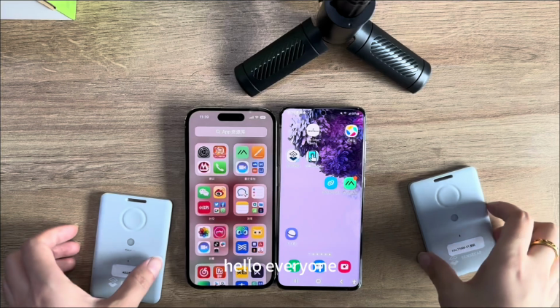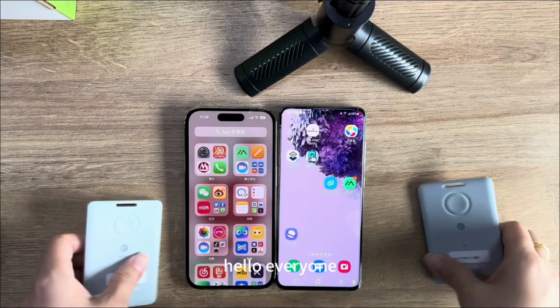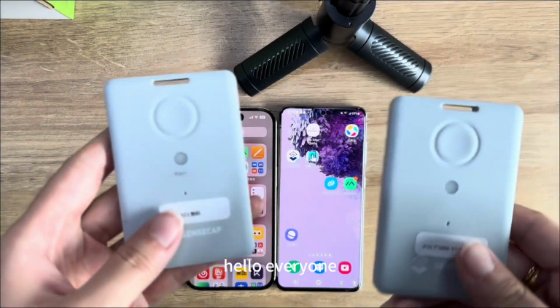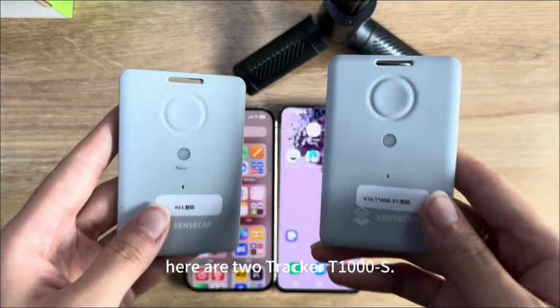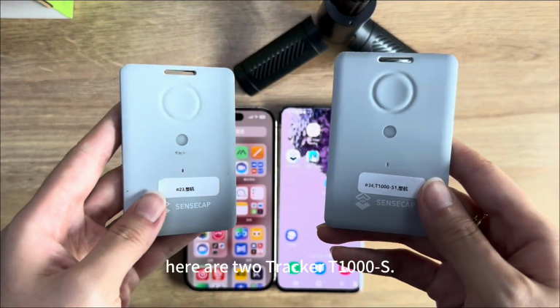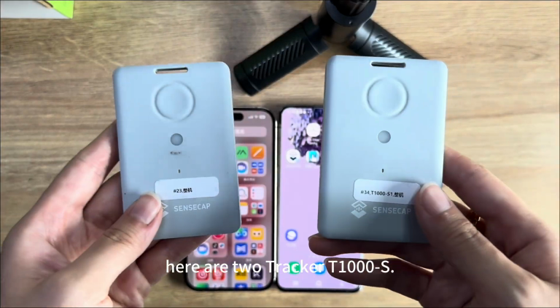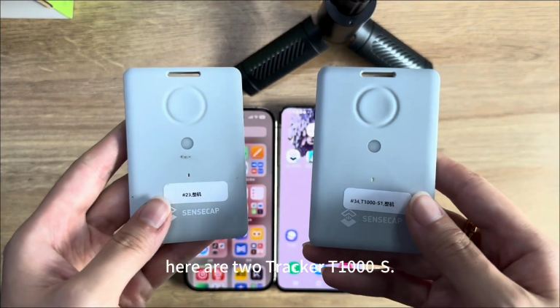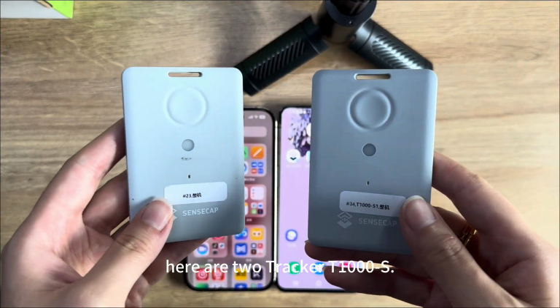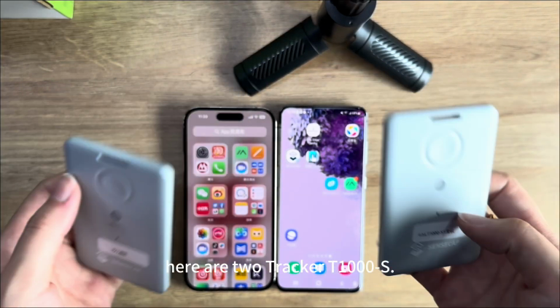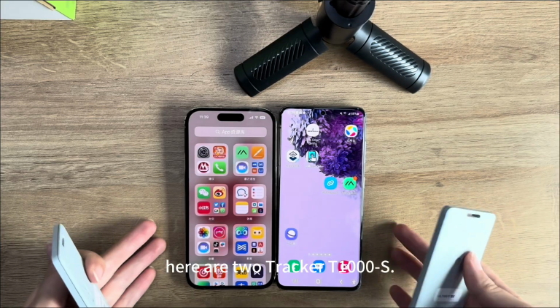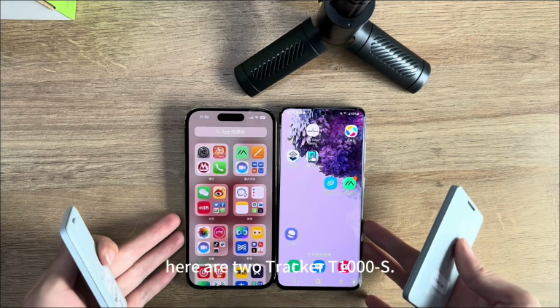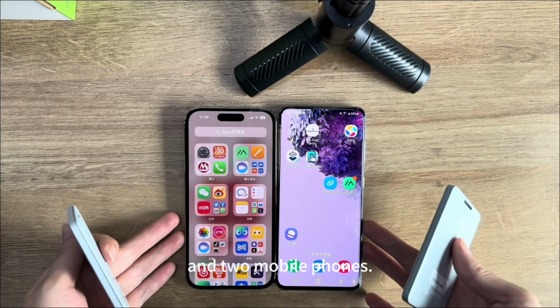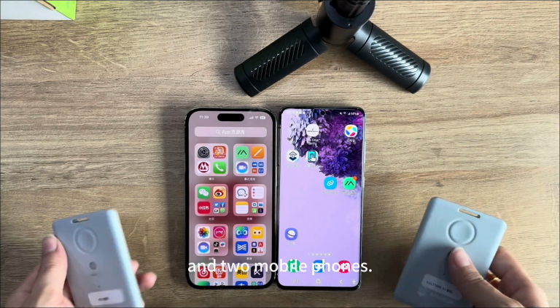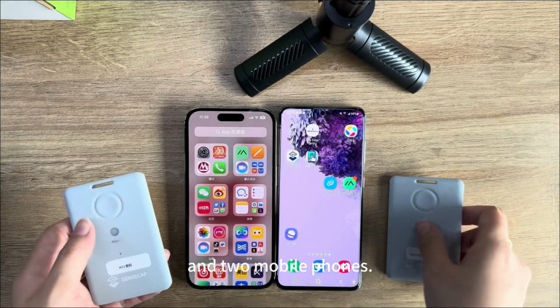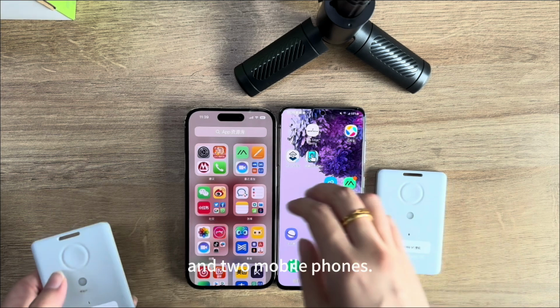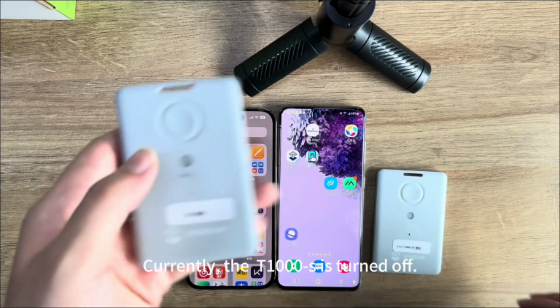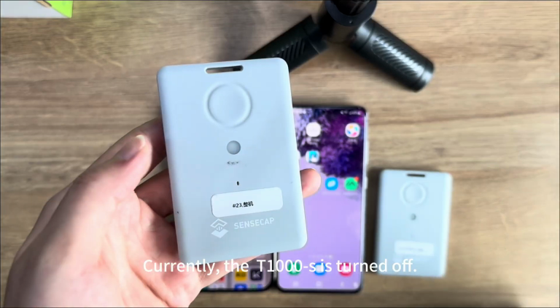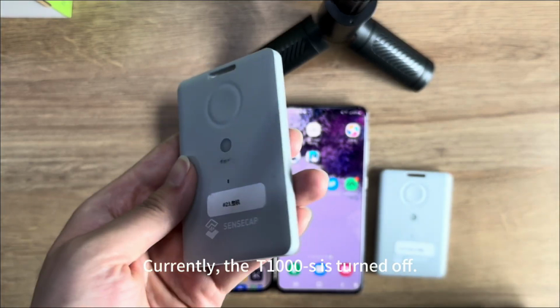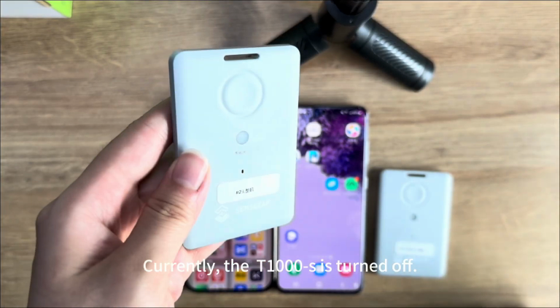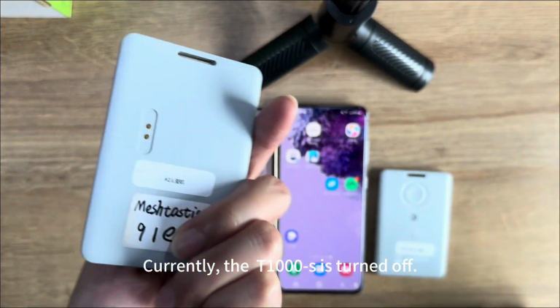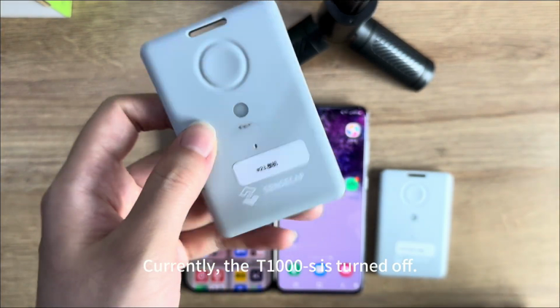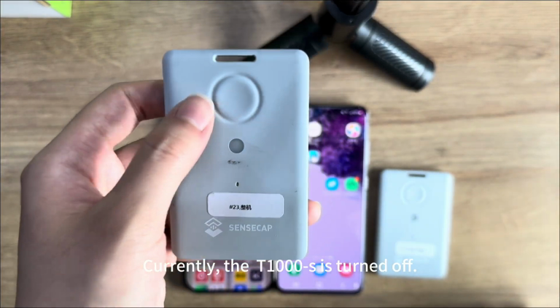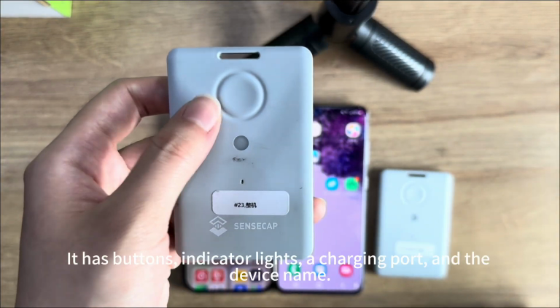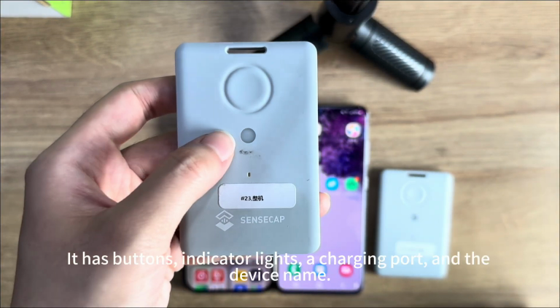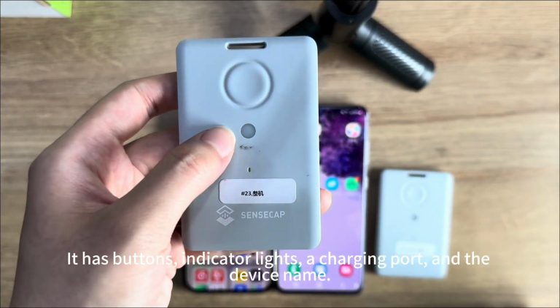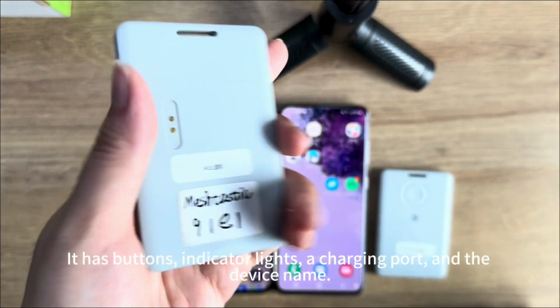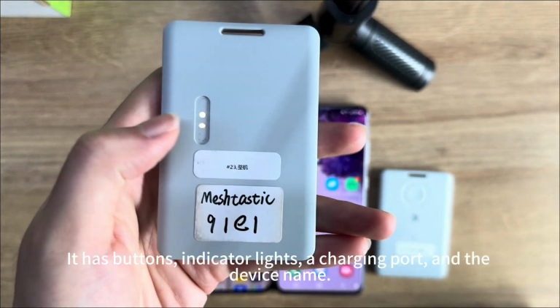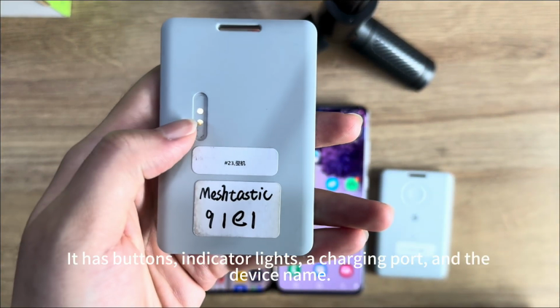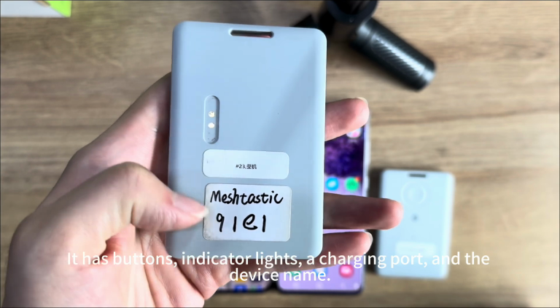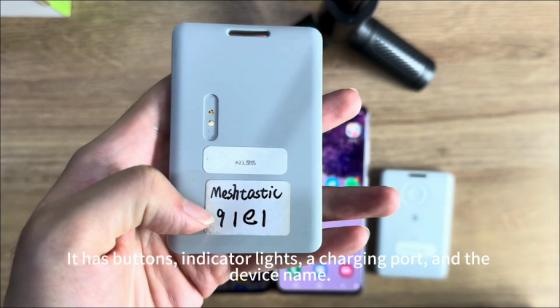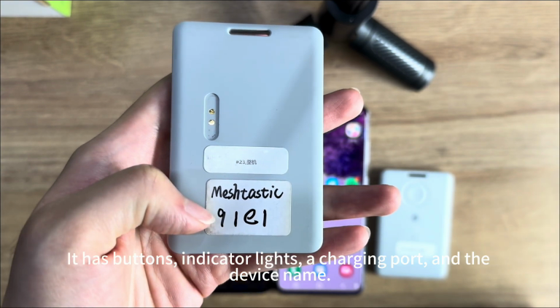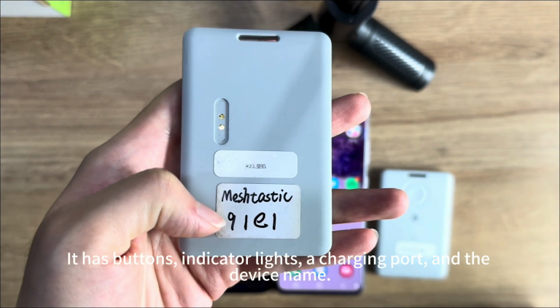Hello everyone. Here are two checker T10000S devices and two mobile phones. Currently, the T10000S is turned off. It has a button, indicator lights, a charging port, and the device's name.